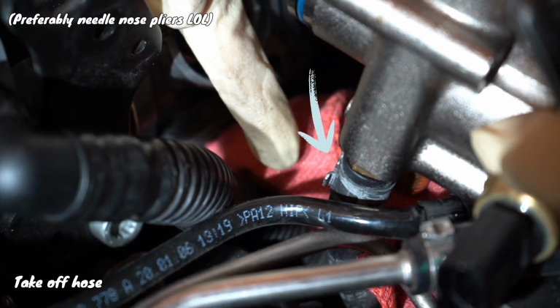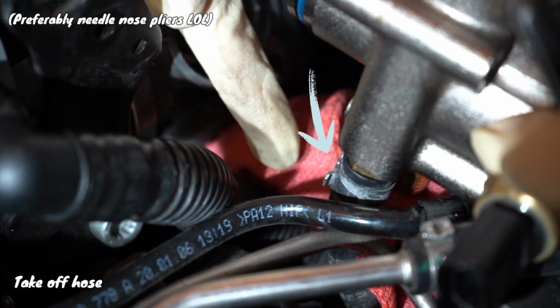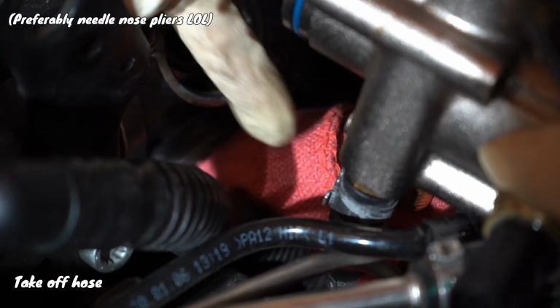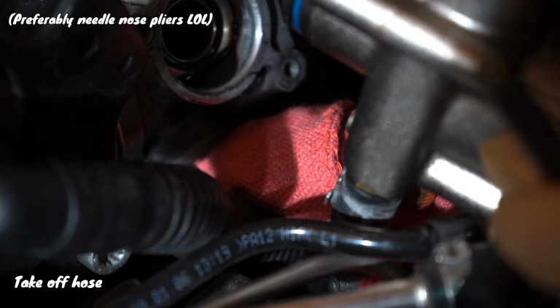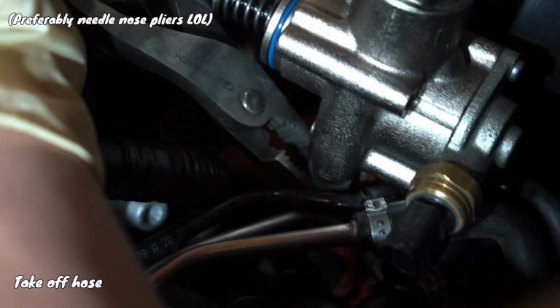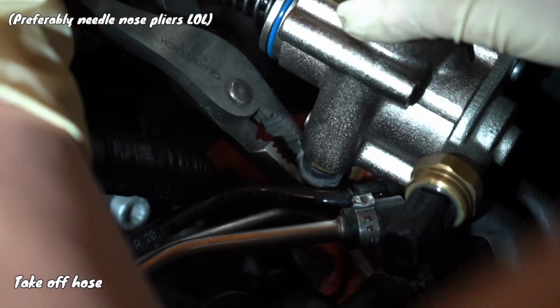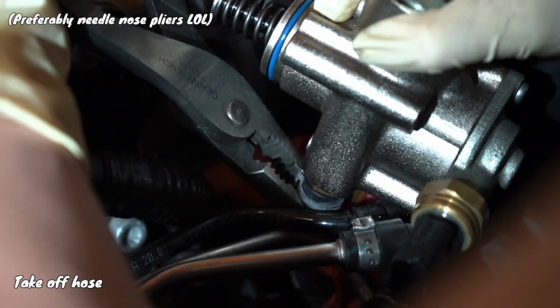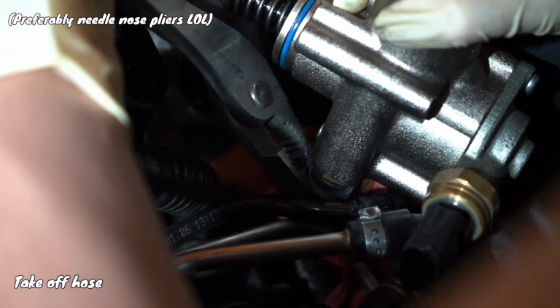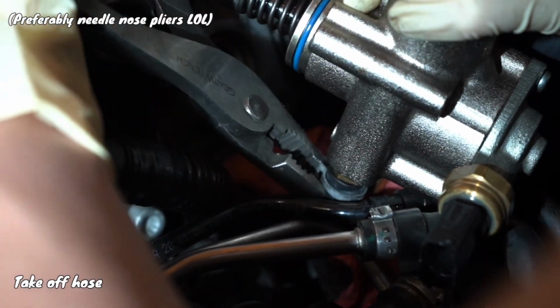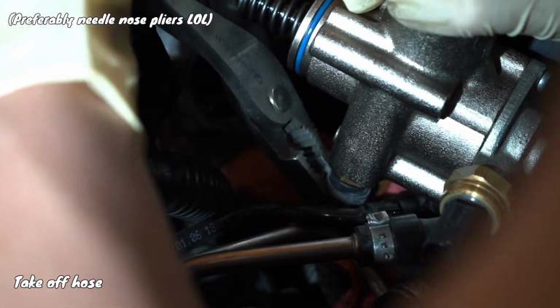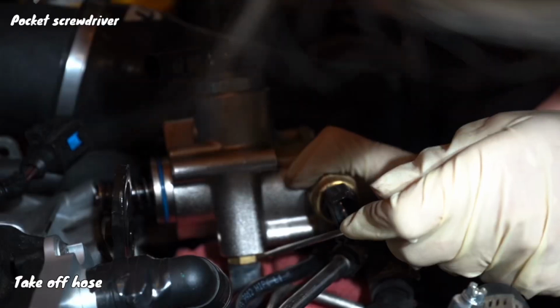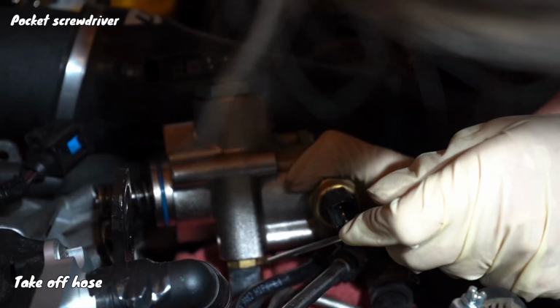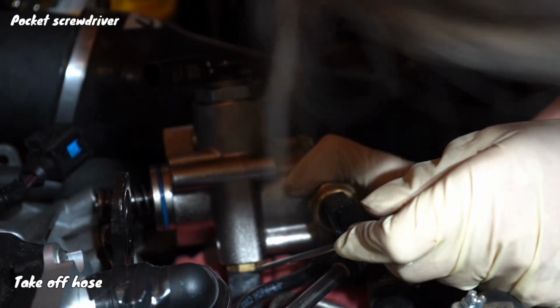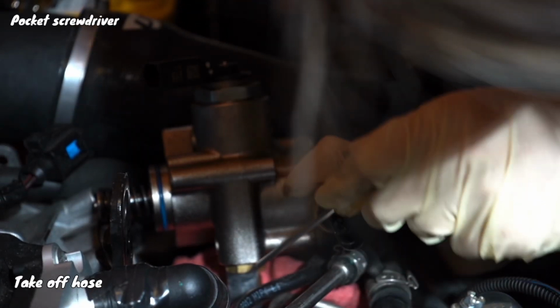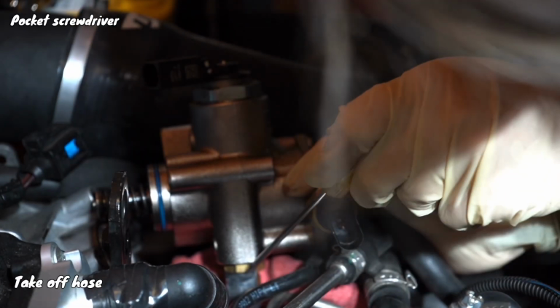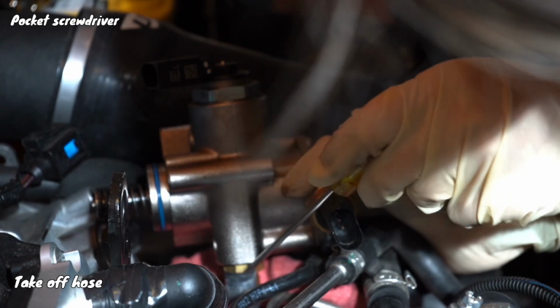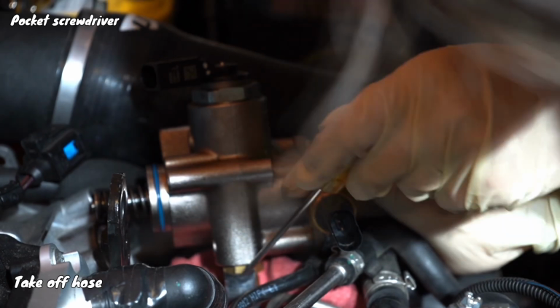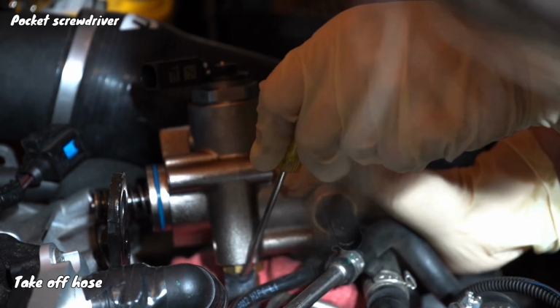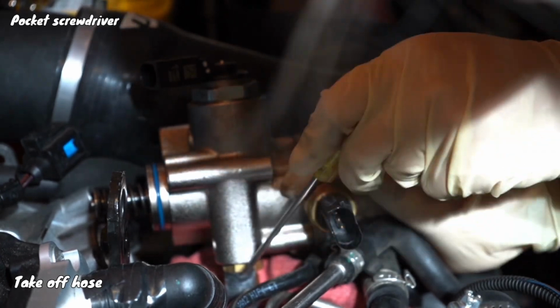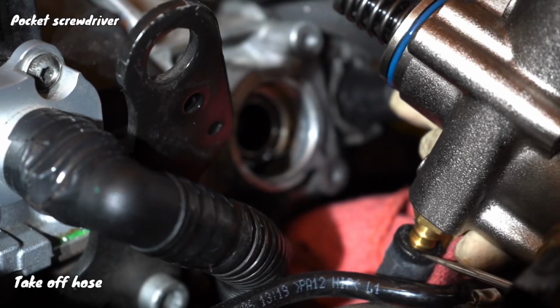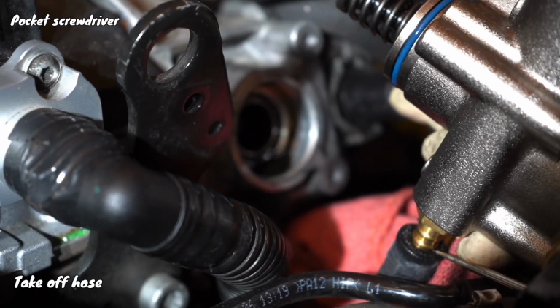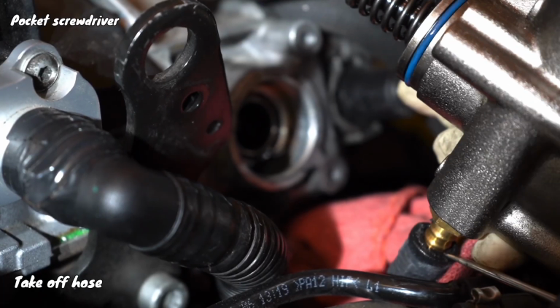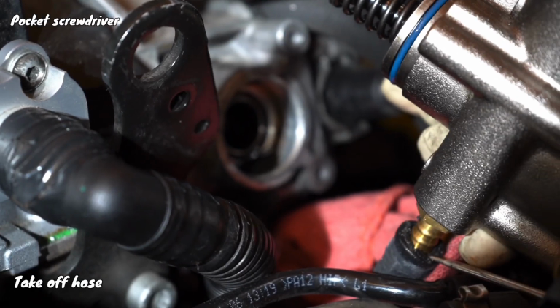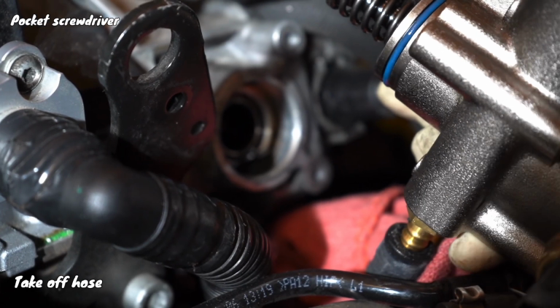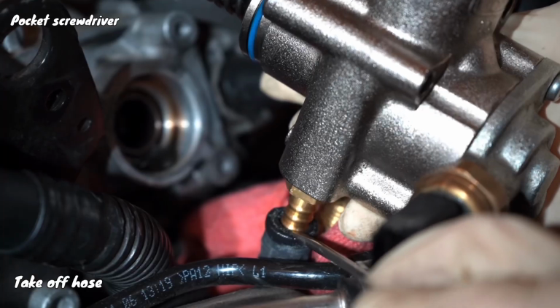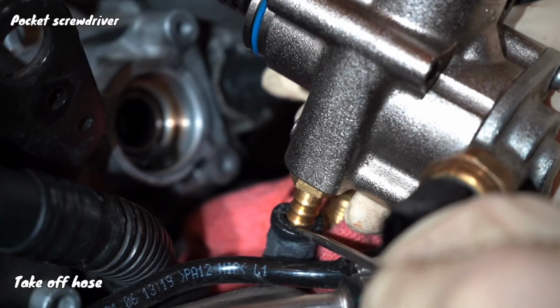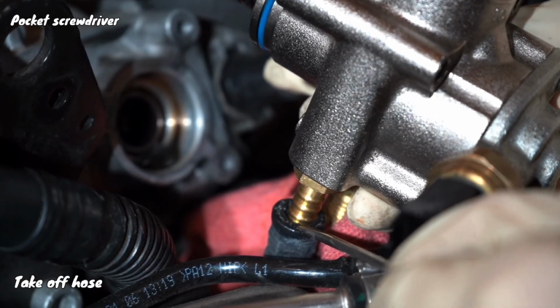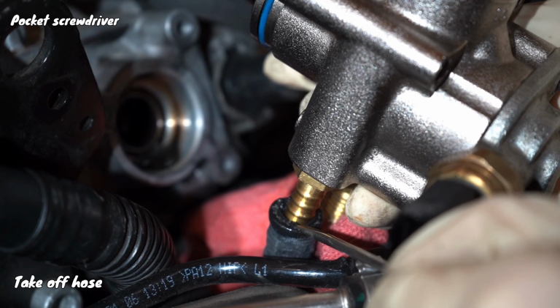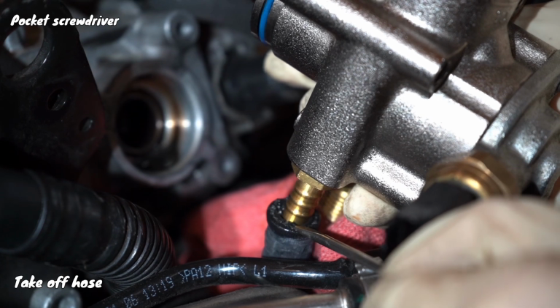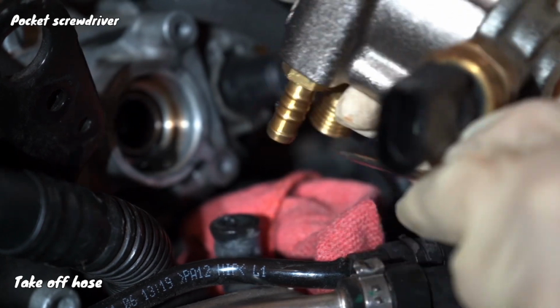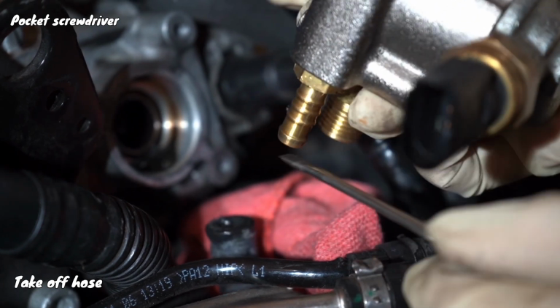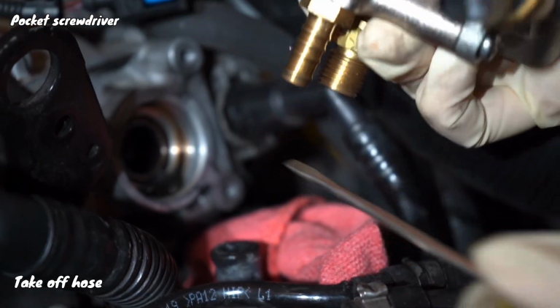Next, use some pliers to move the hose clamp down, then get yourself a little pocket screwdriver and carefully push the hose down, and then pull. And then boom, it comes out.